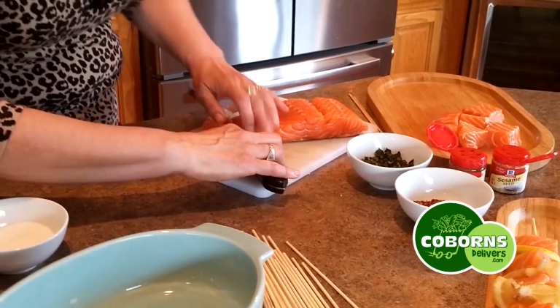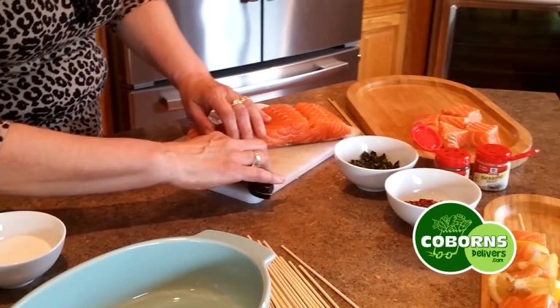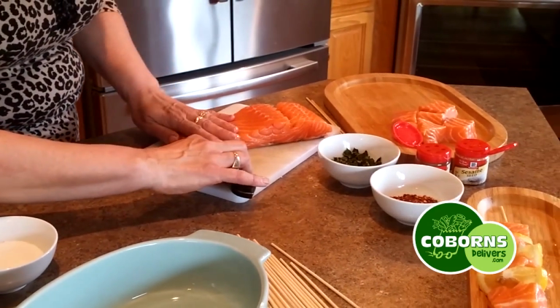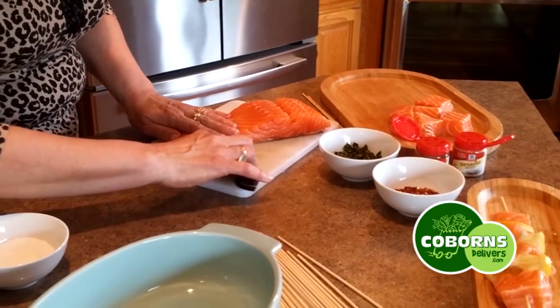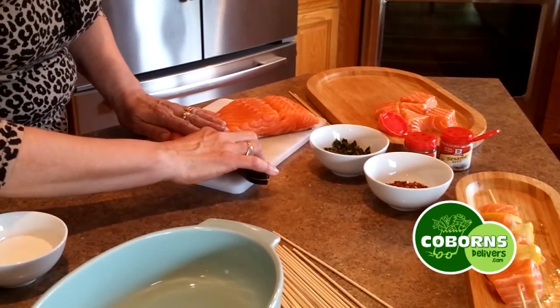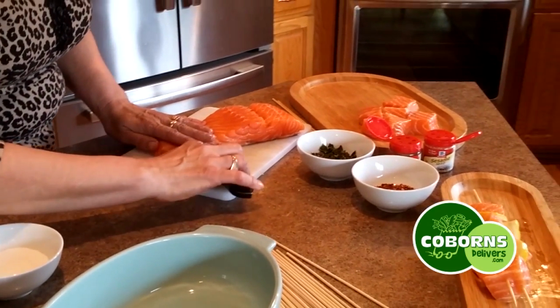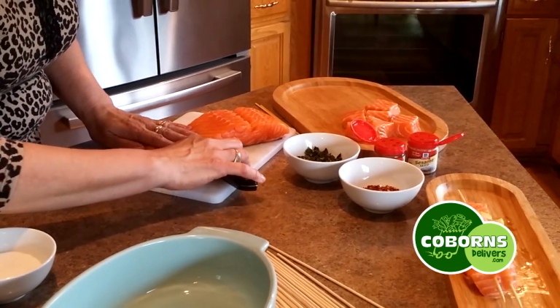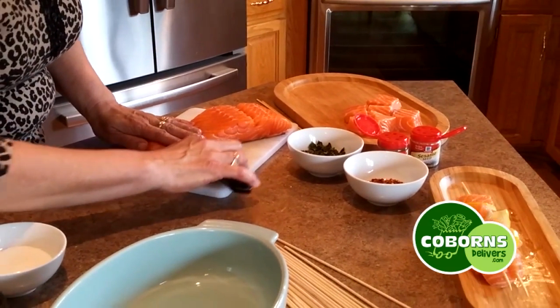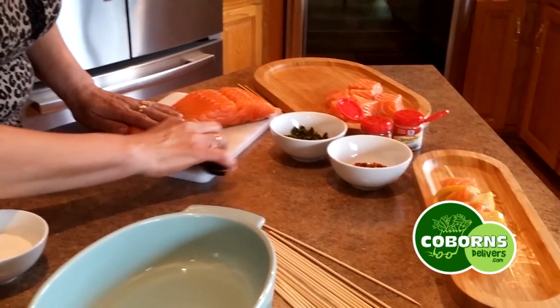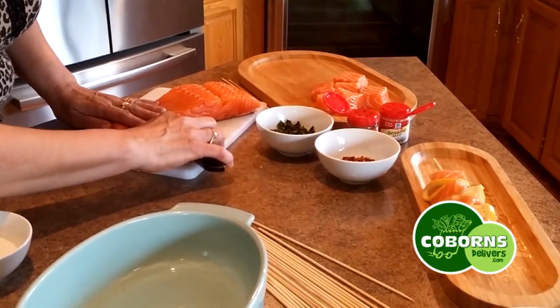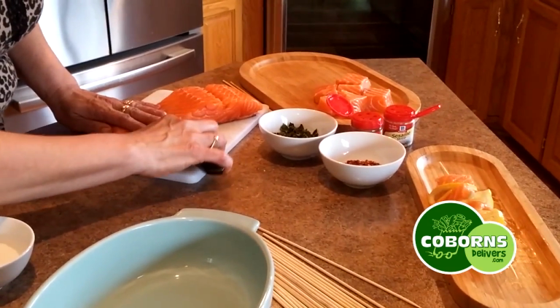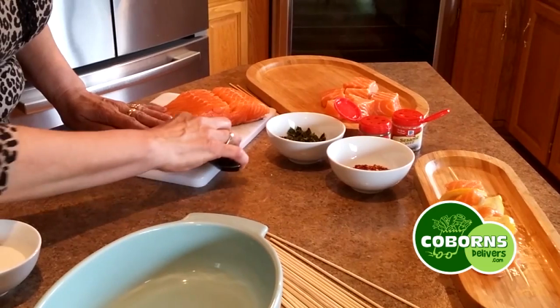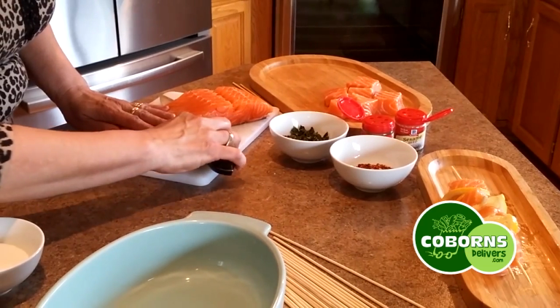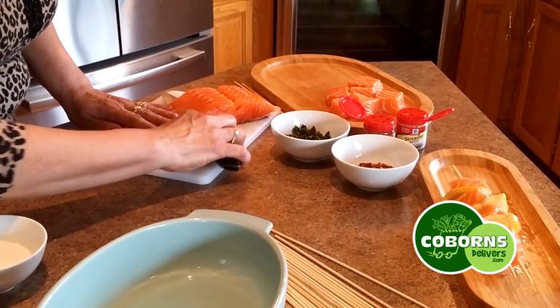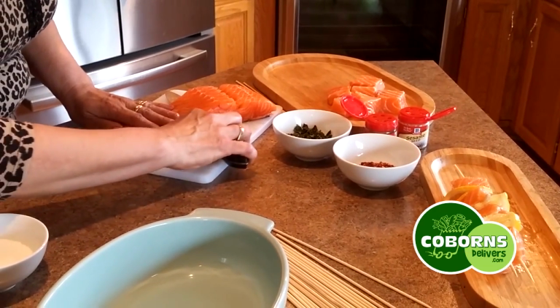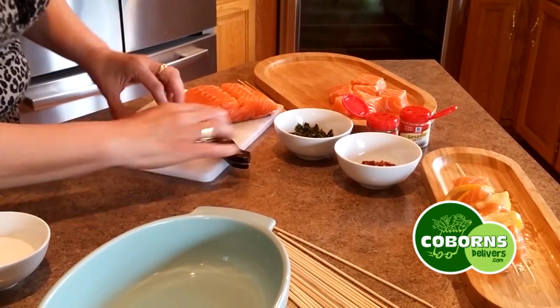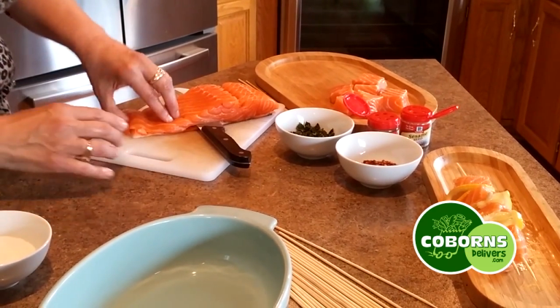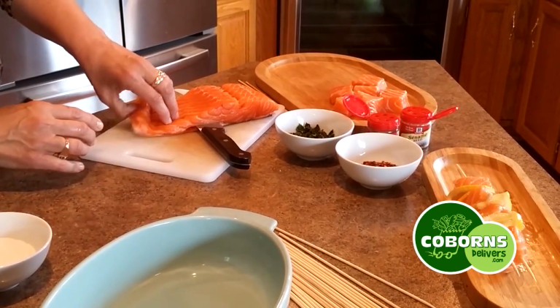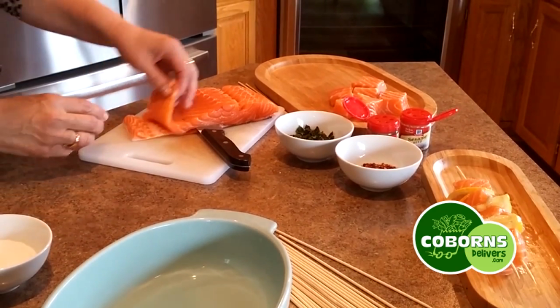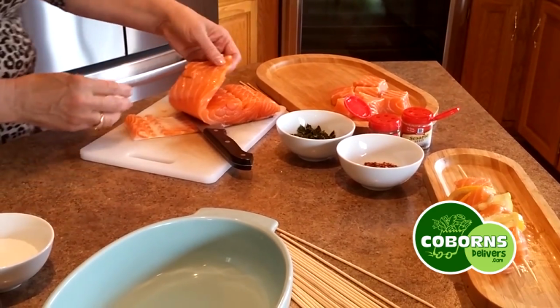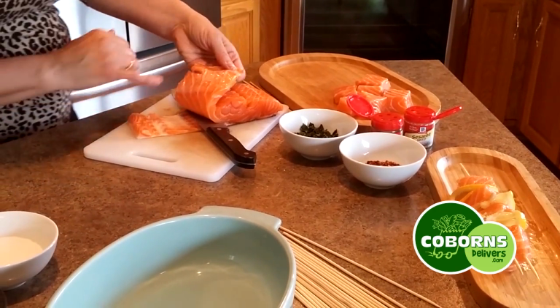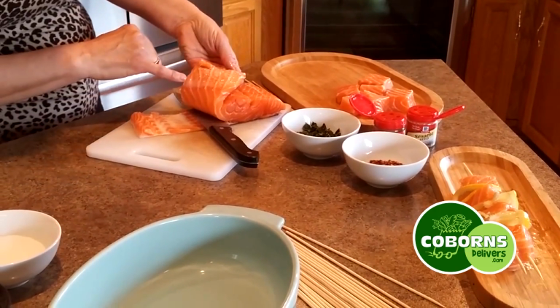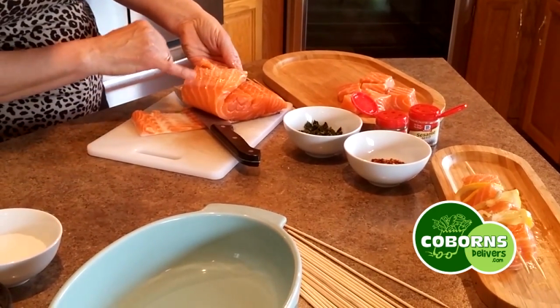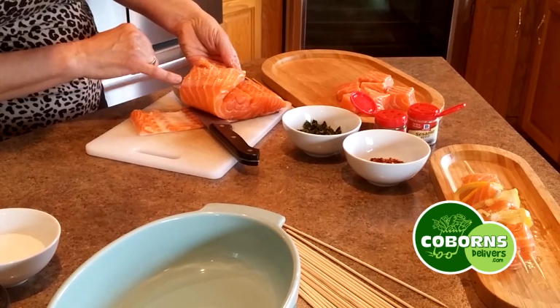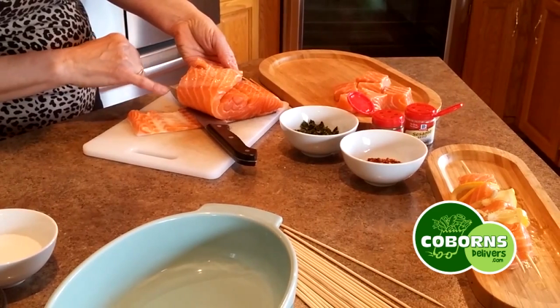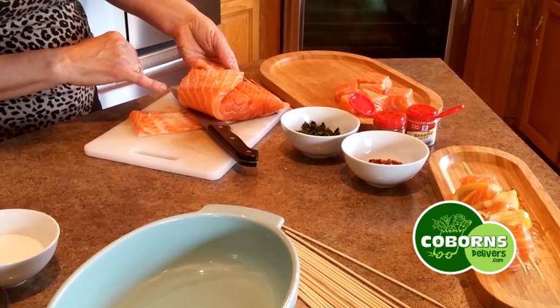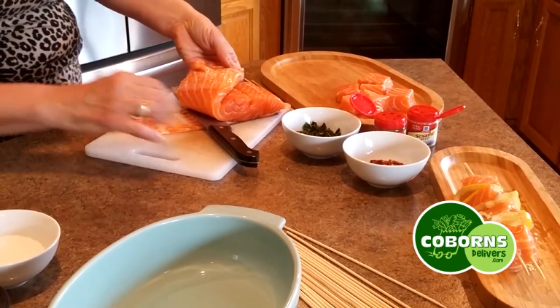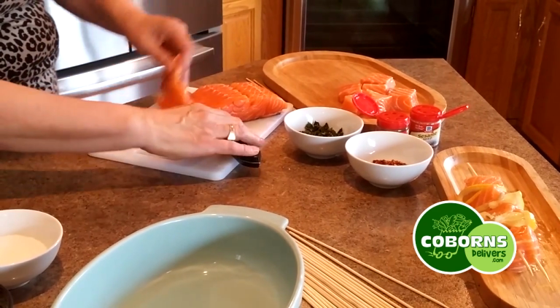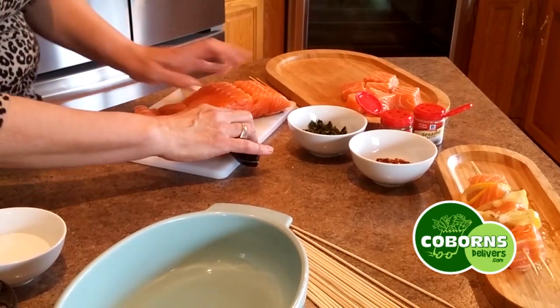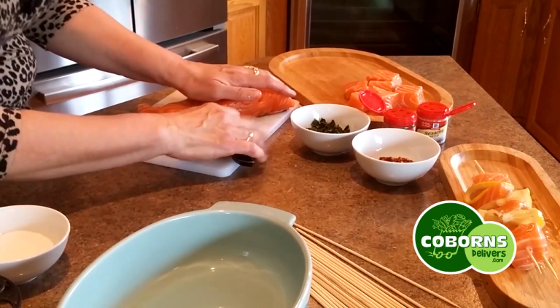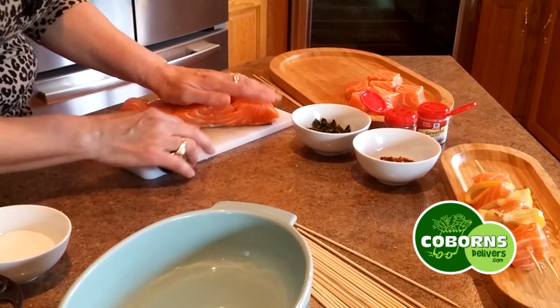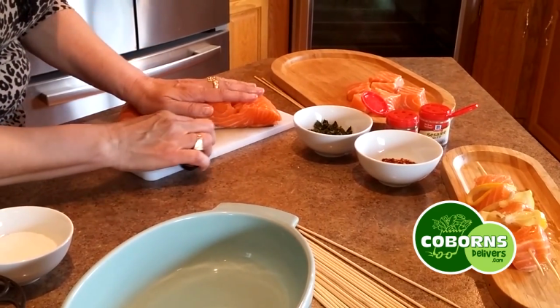So I'm going to keep cutting, and then just every once in a while you're going to check to see how it looks, and it's coming out pretty good. I'm not getting a lot of the brown on there, so I'll keep cutting it.